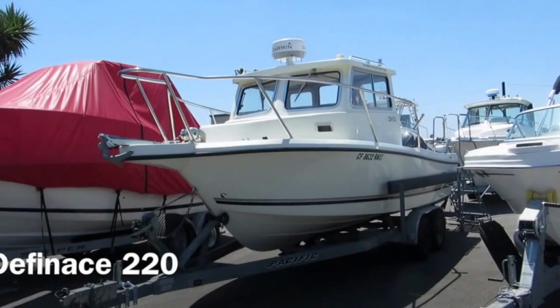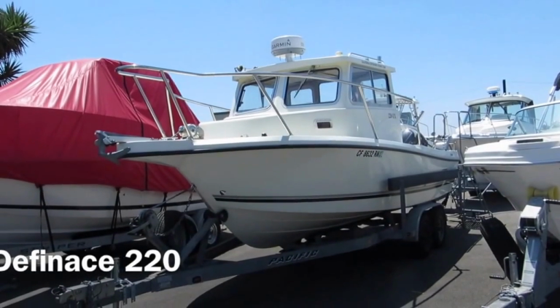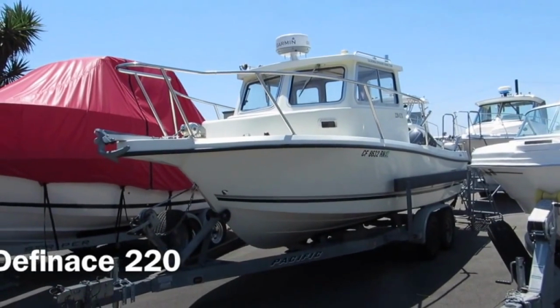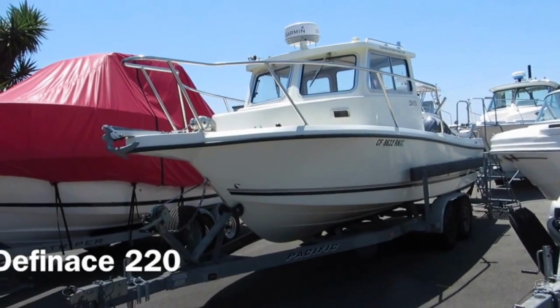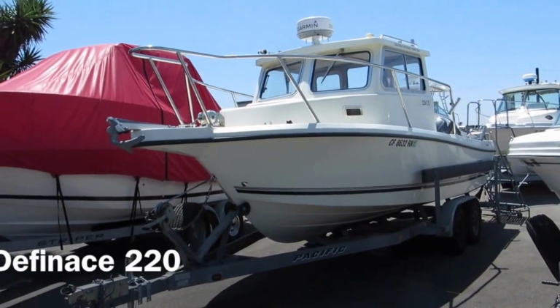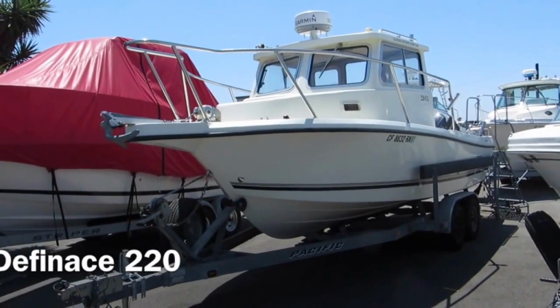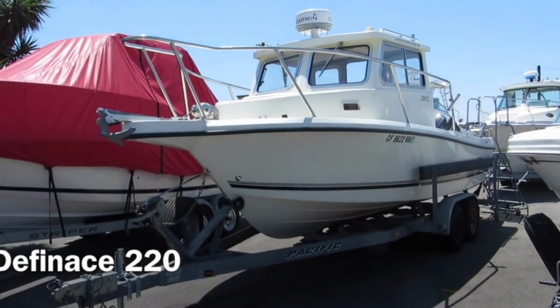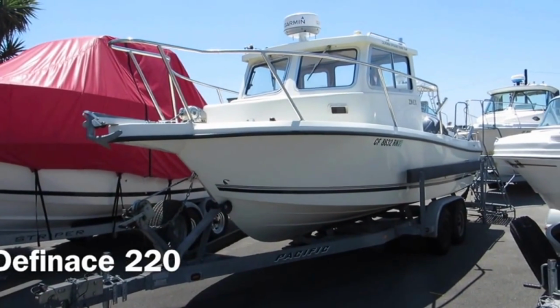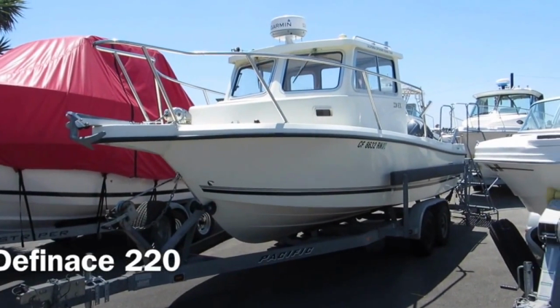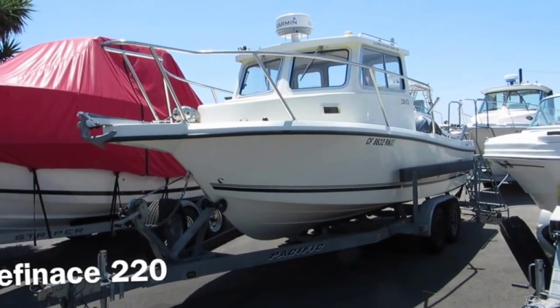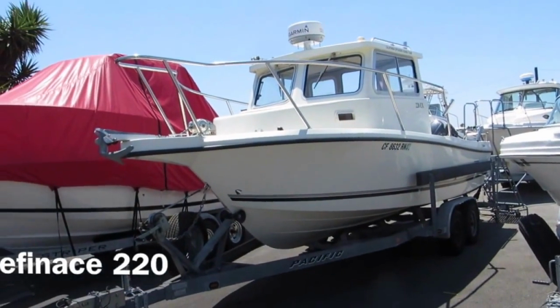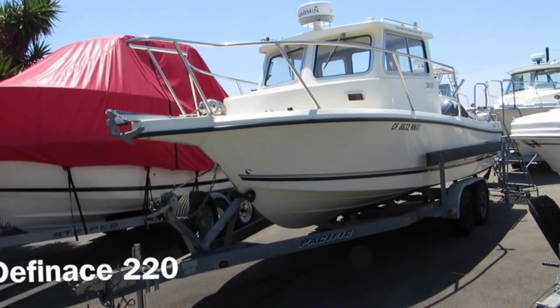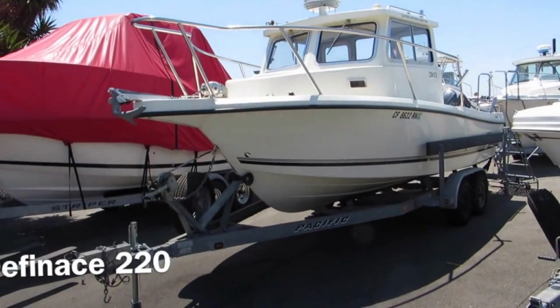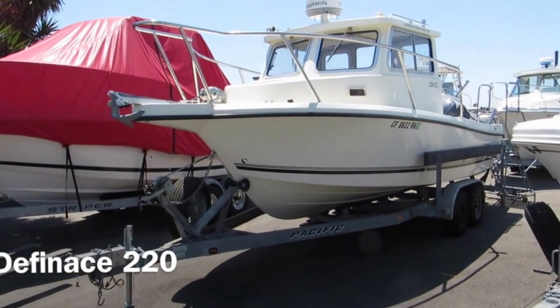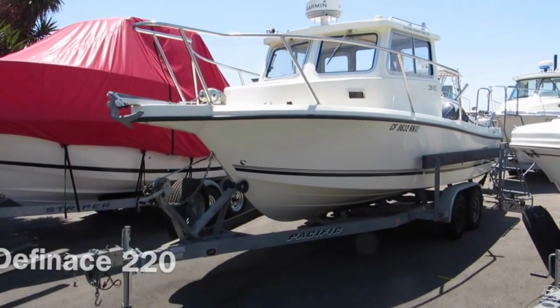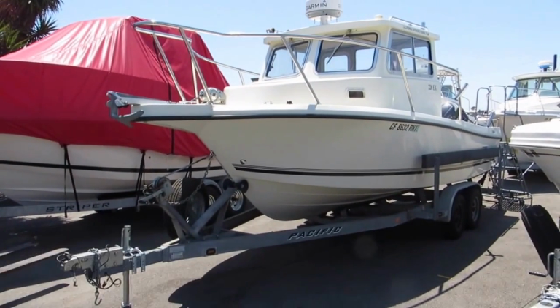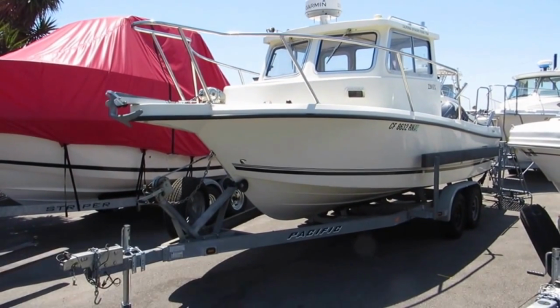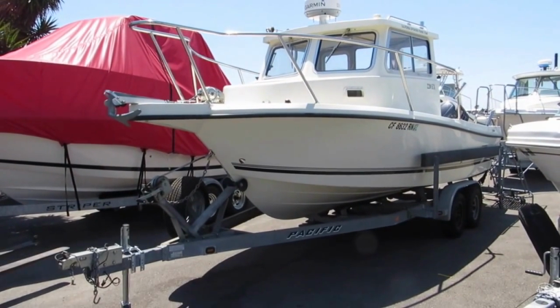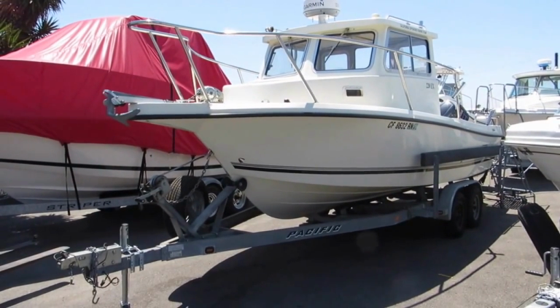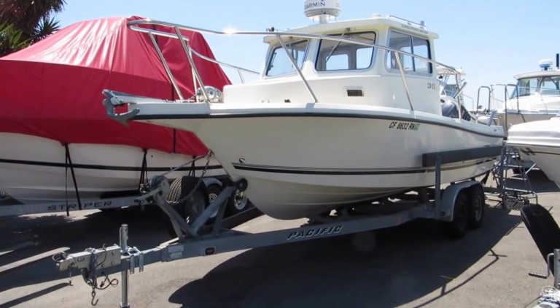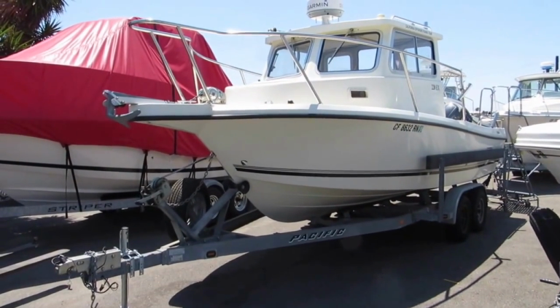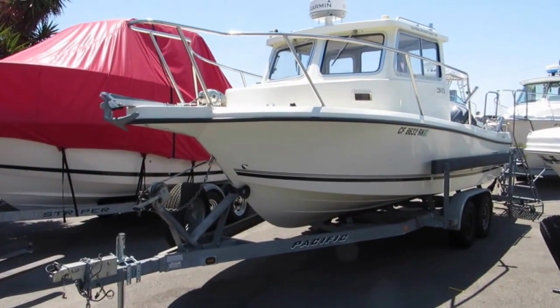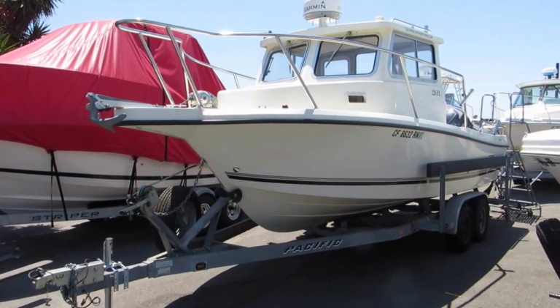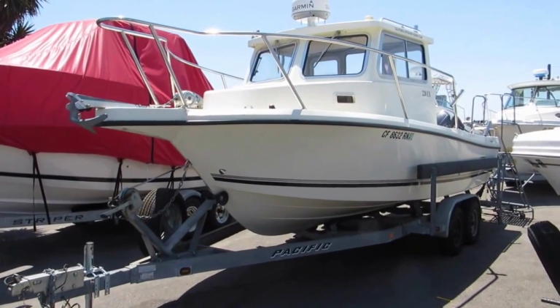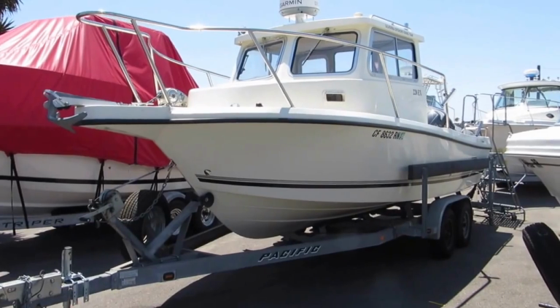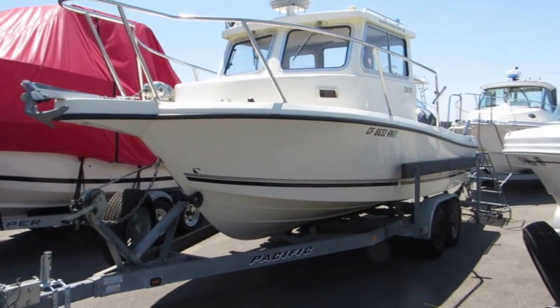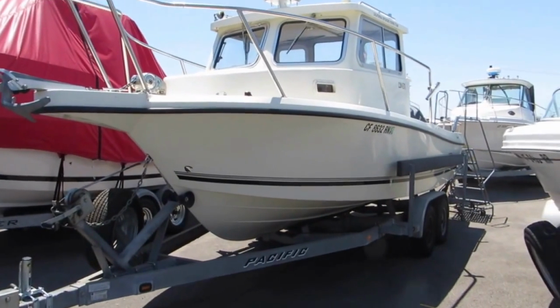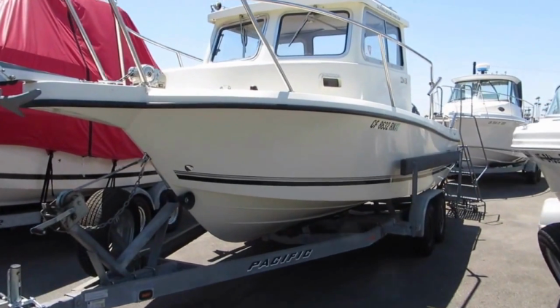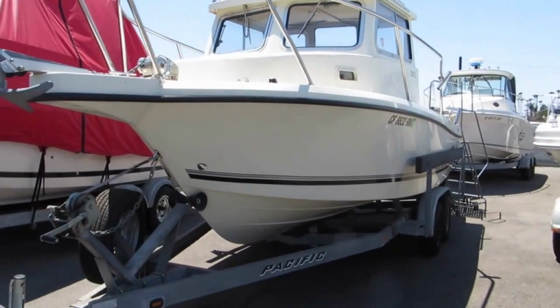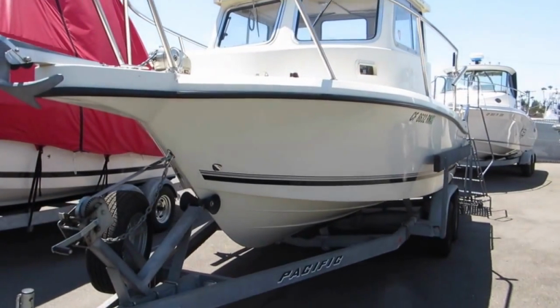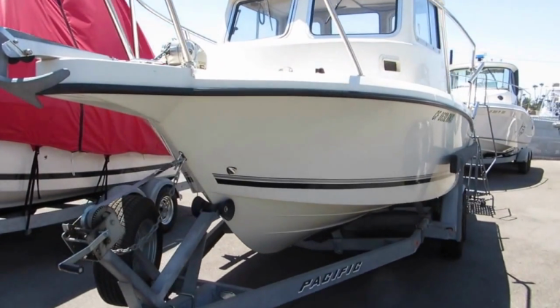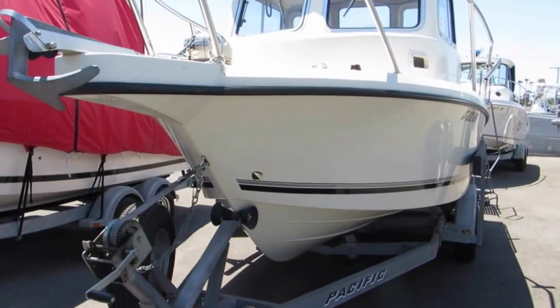Boathouse of Anaheim, boathouseofanaheim.com. We have a Defiance 2008 model year 220EX. Let's take a look at this one. Pretty low hours — check the website for details.